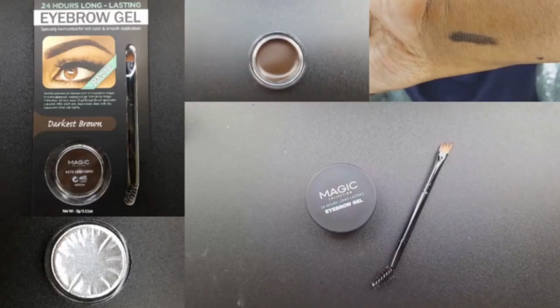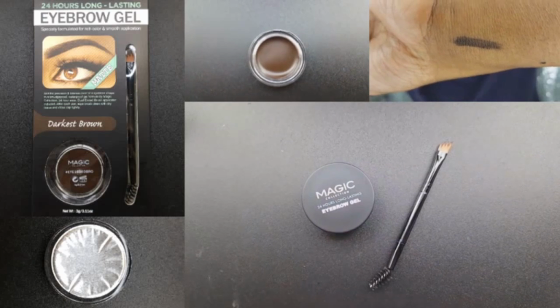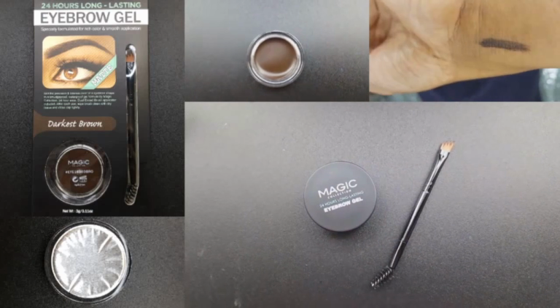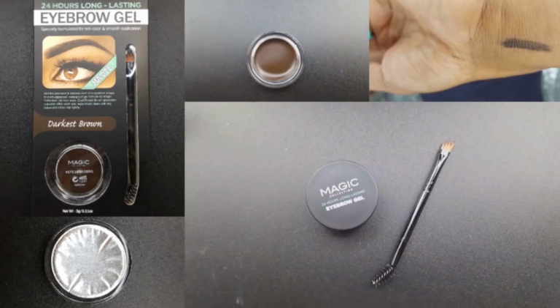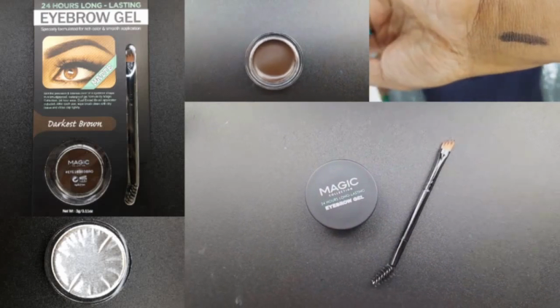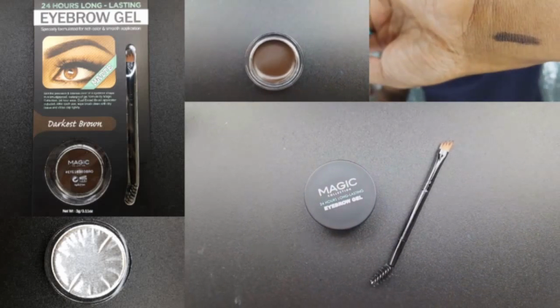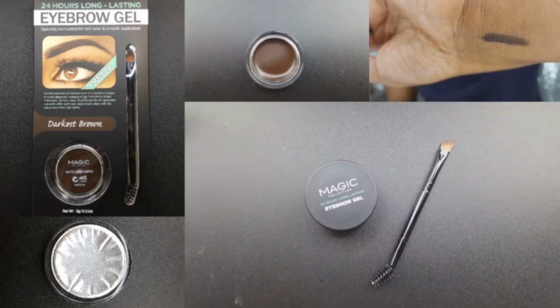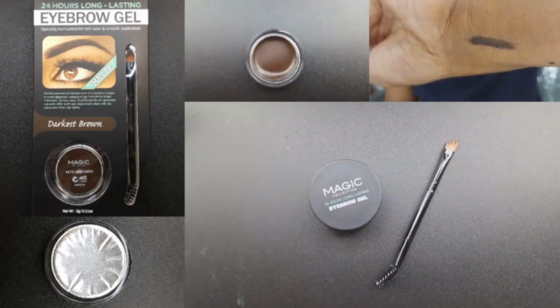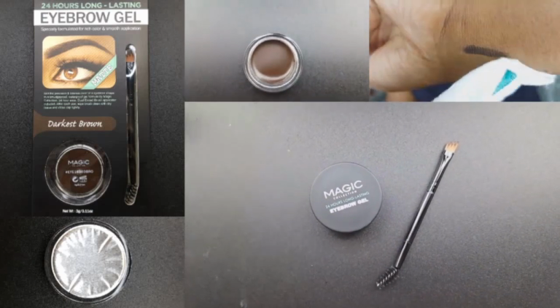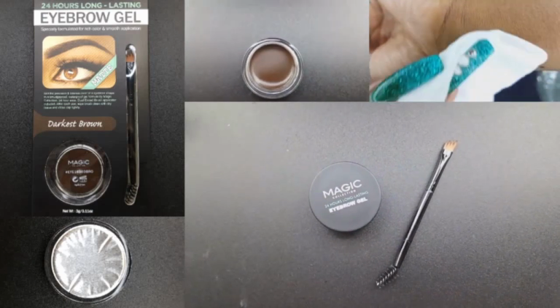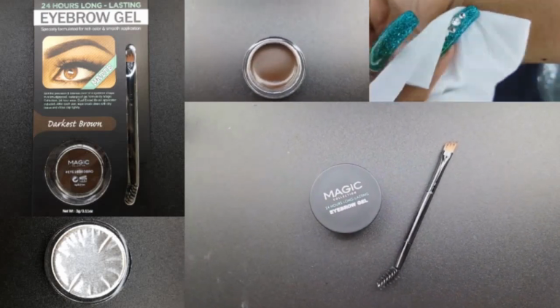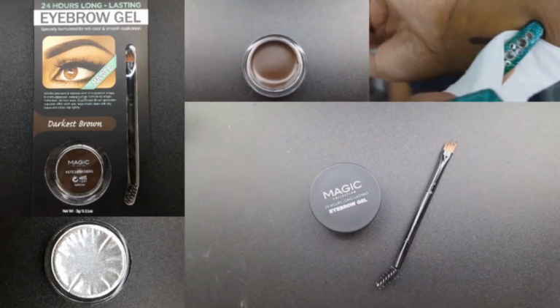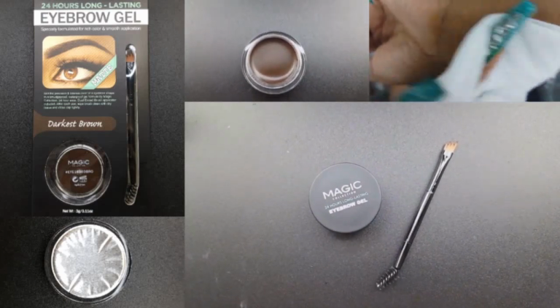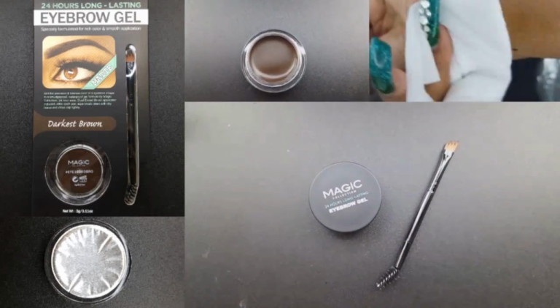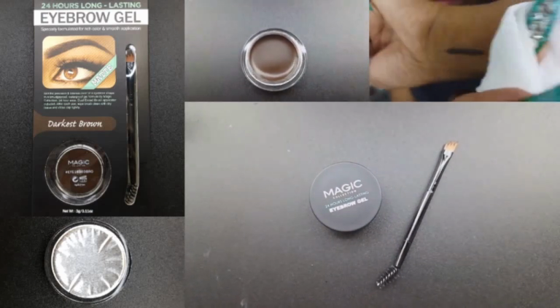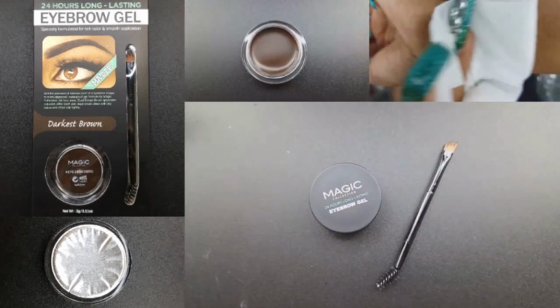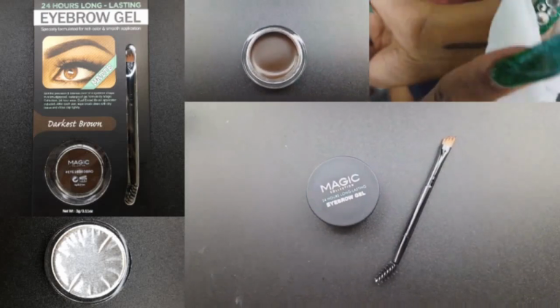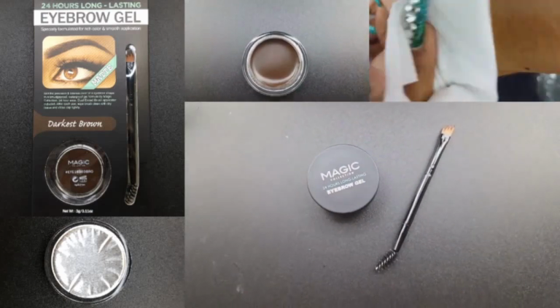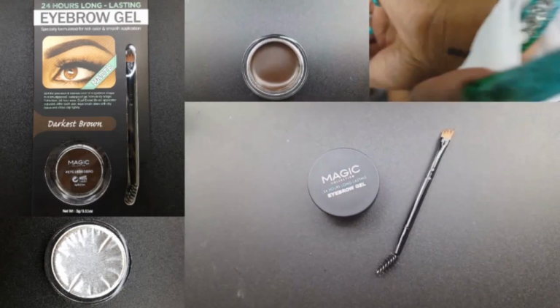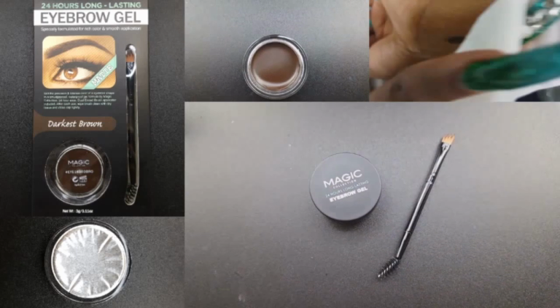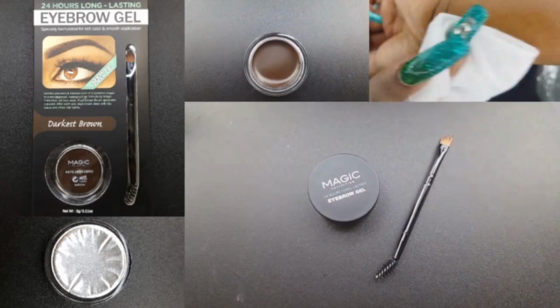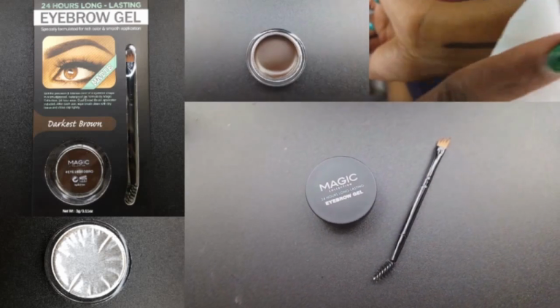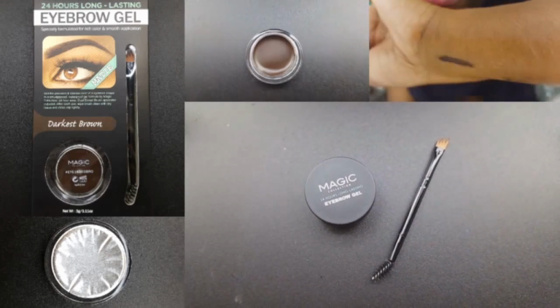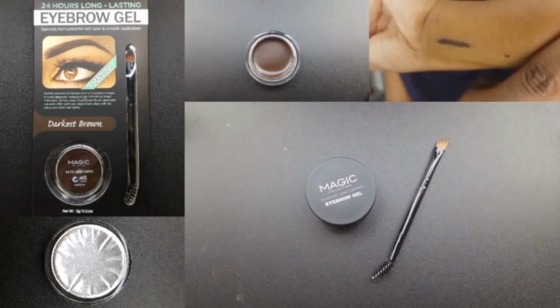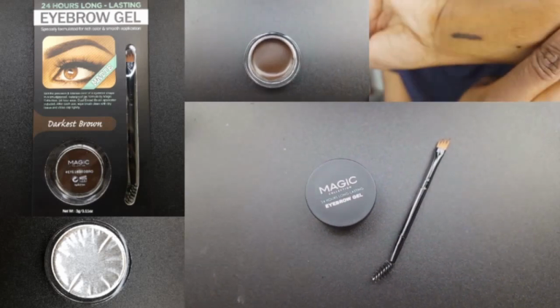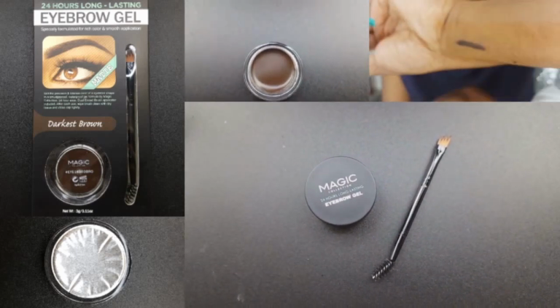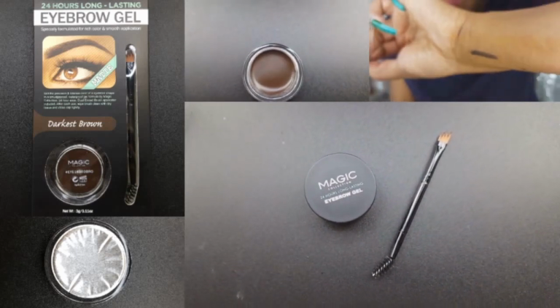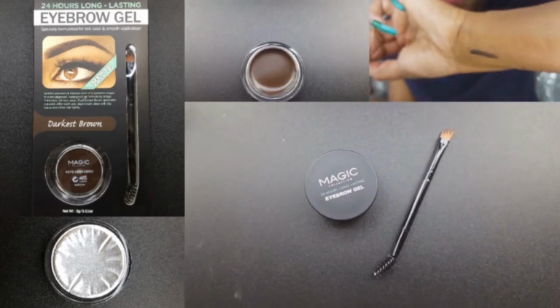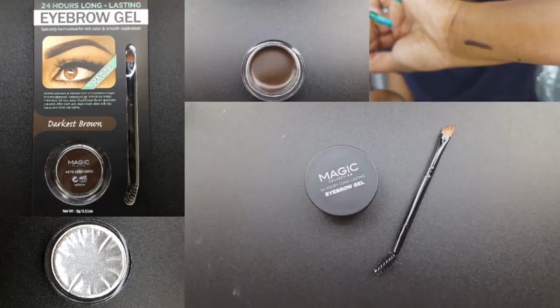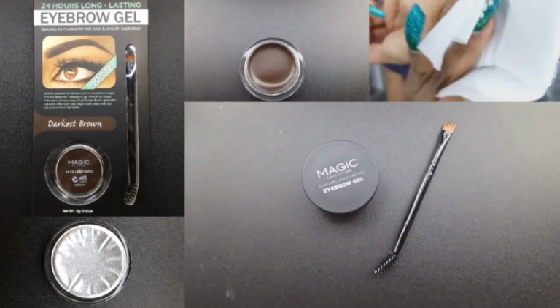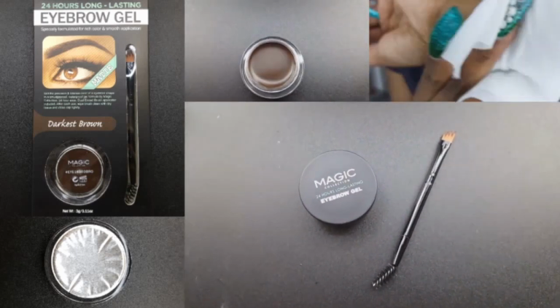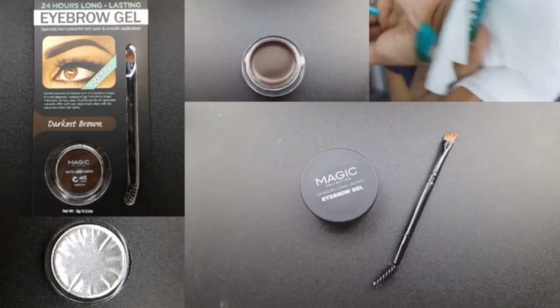I purchased the Magic Collection 24 Hour Matte Eyebrow Gel in the shade Darkest Brown from the Beauty Supply Store for $4.